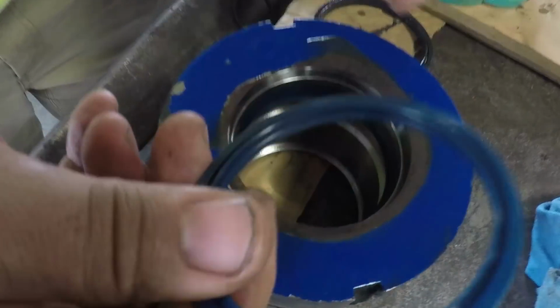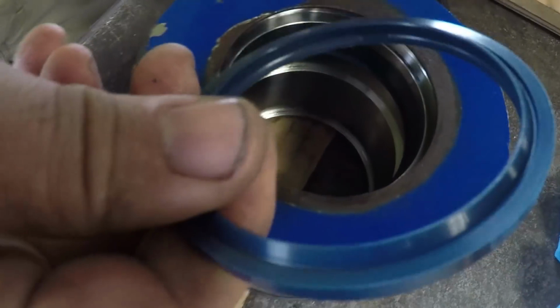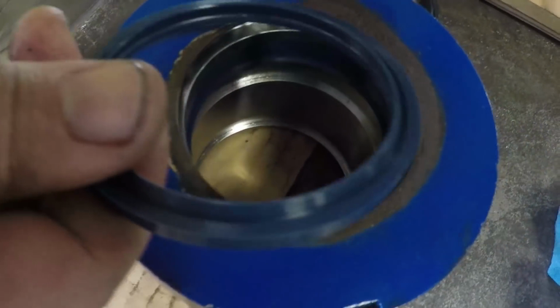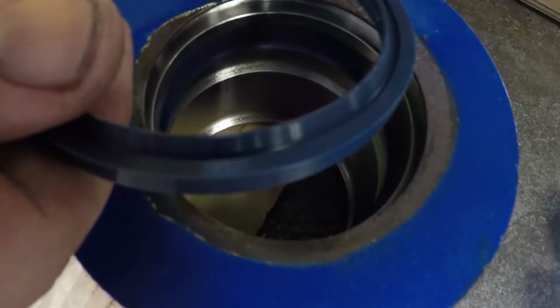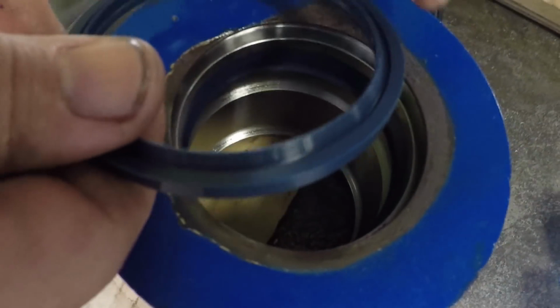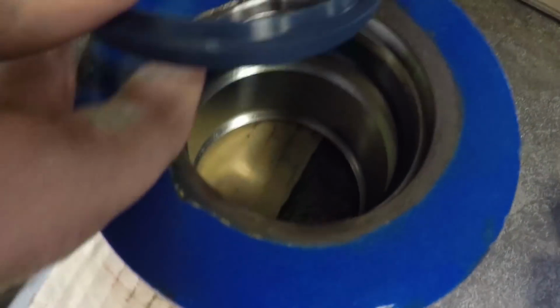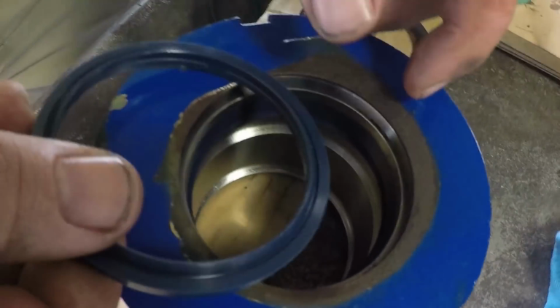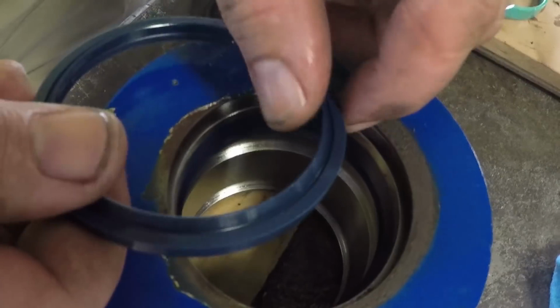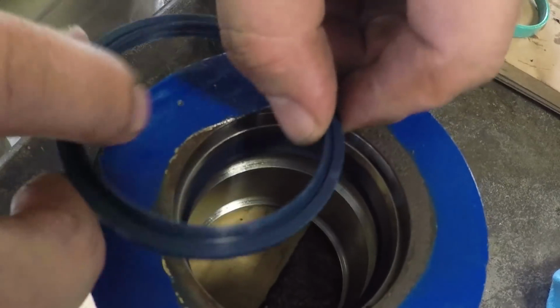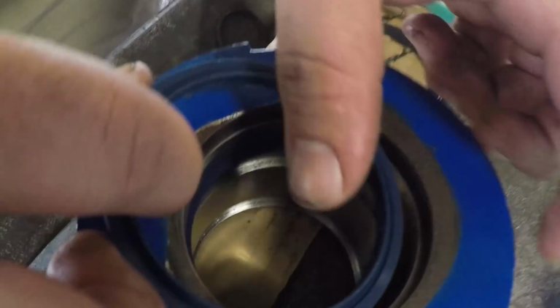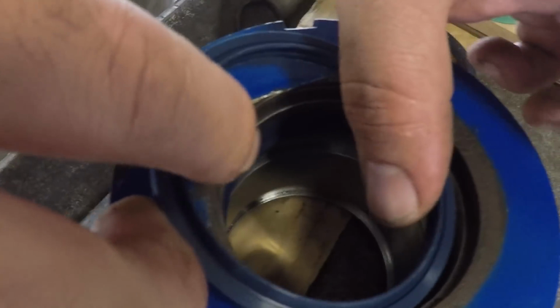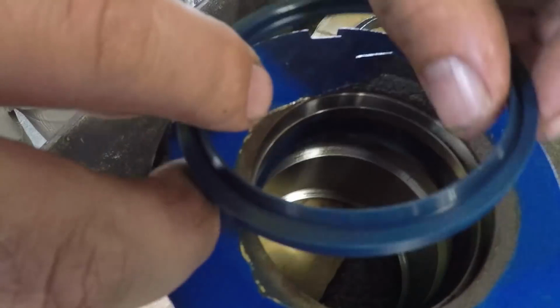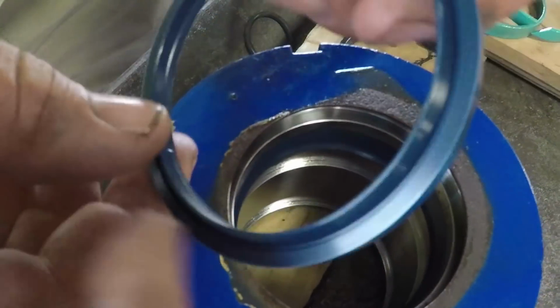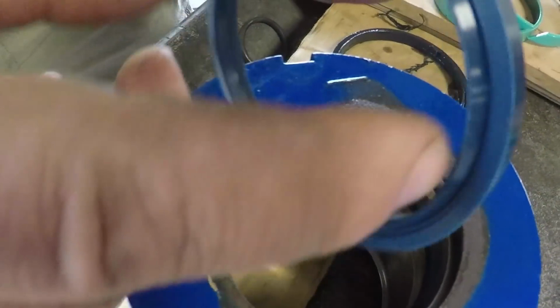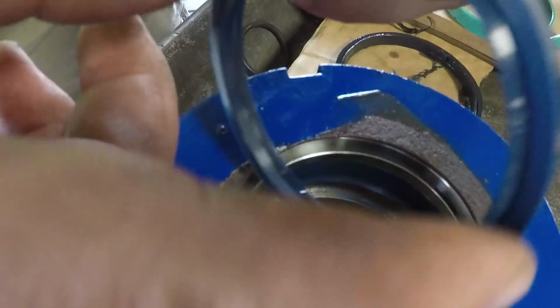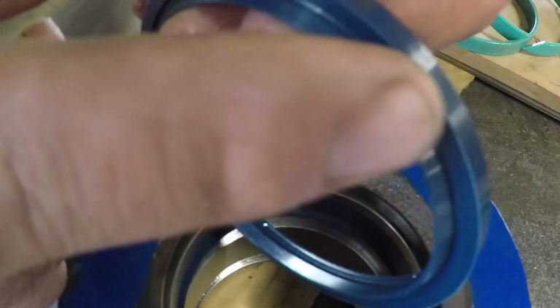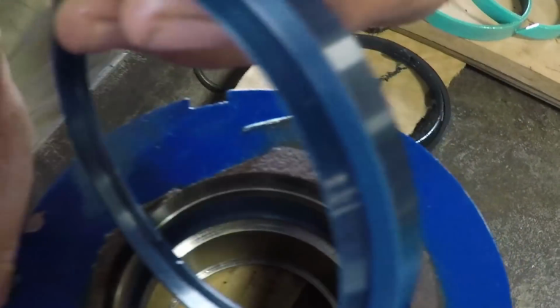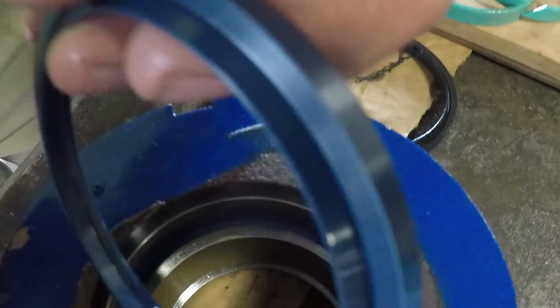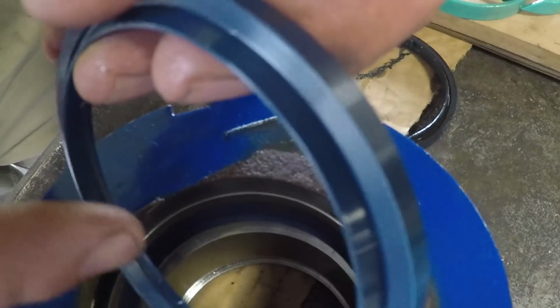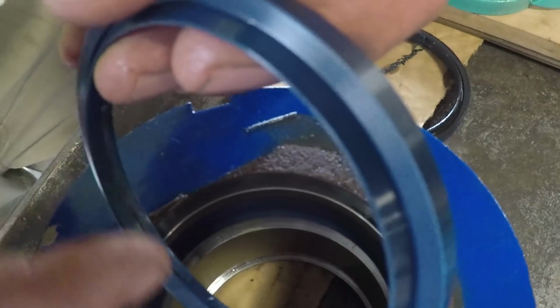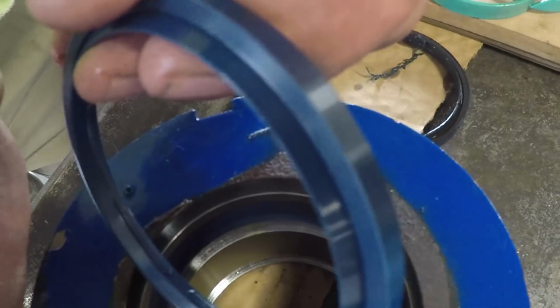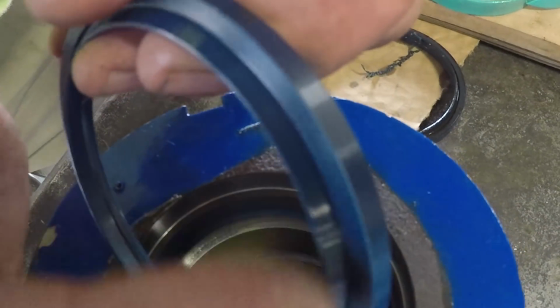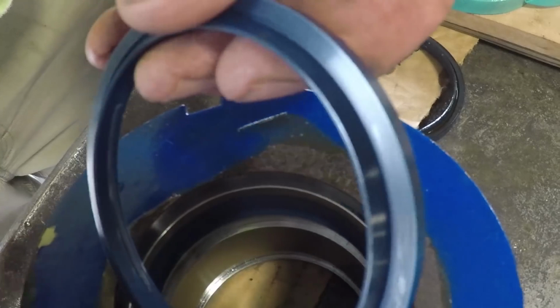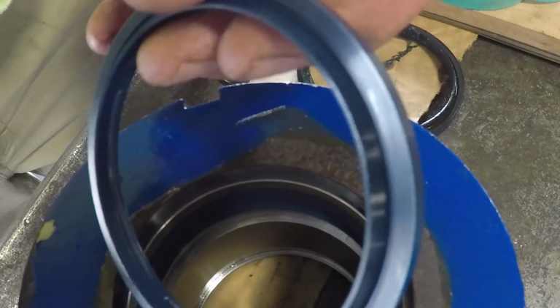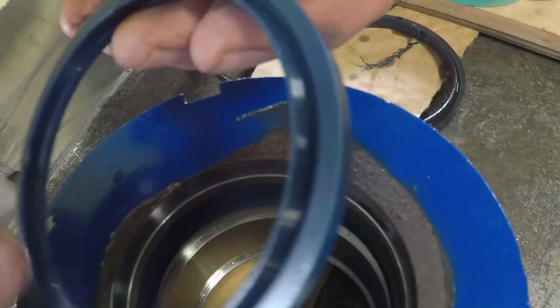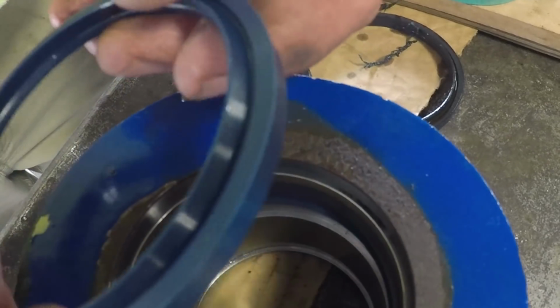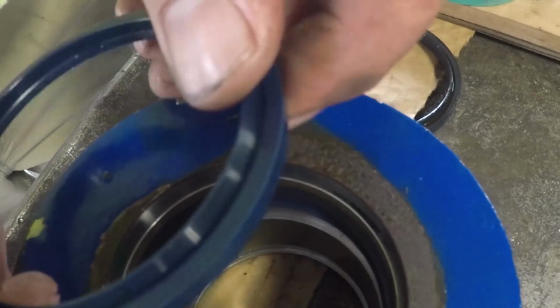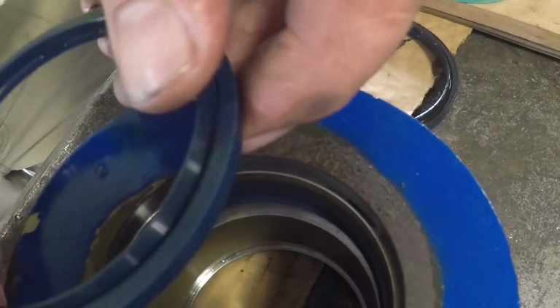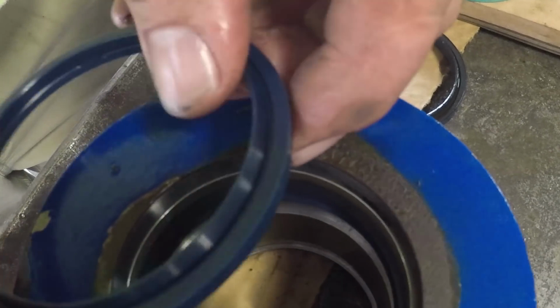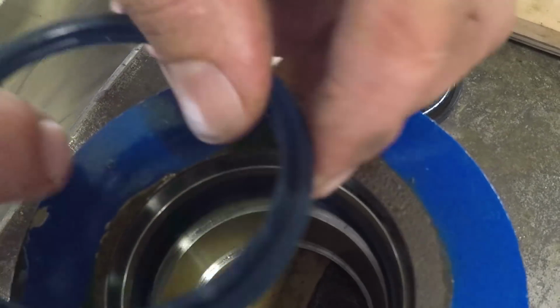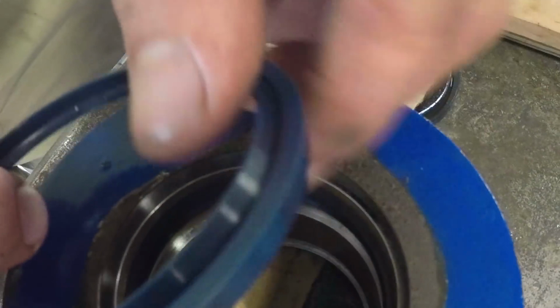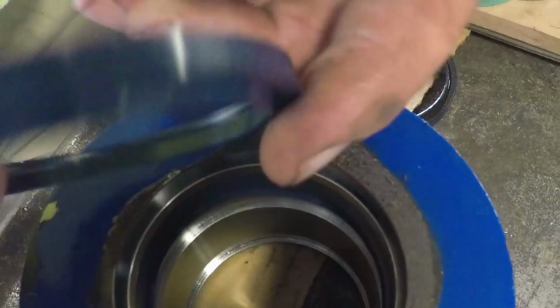The wiper seal — some of these just drive in, this one snaps in. The ridge, or the raised wiper portion, goes towards the outside so it just scrapes the dirt and stuff off, like I said earlier.